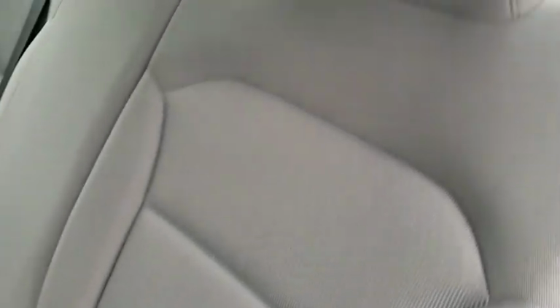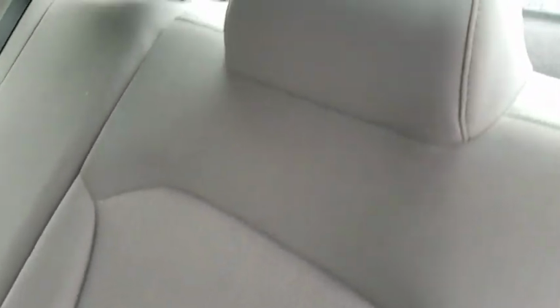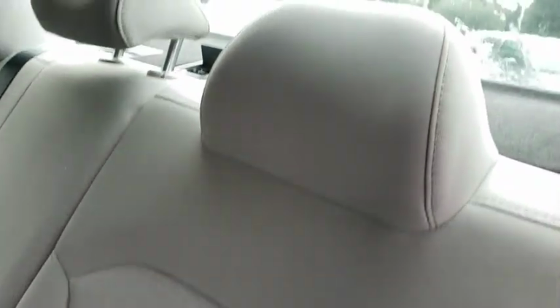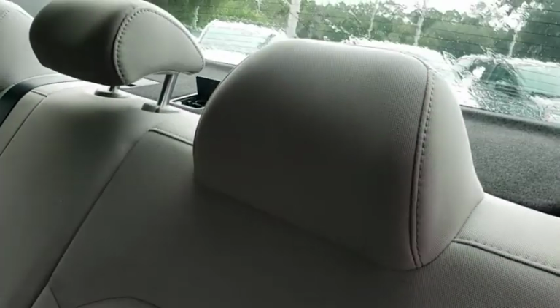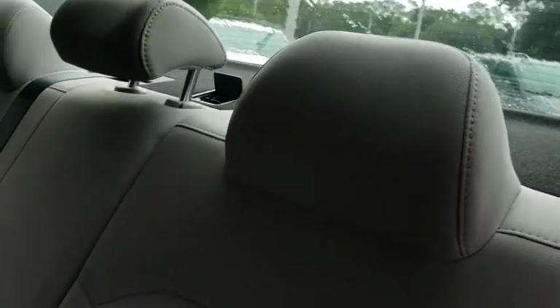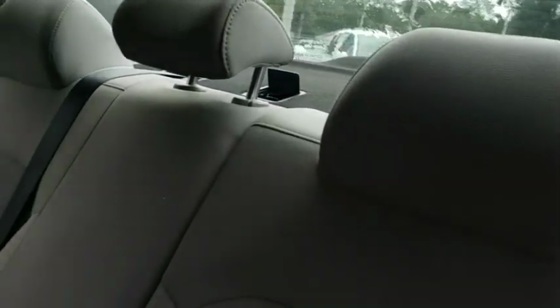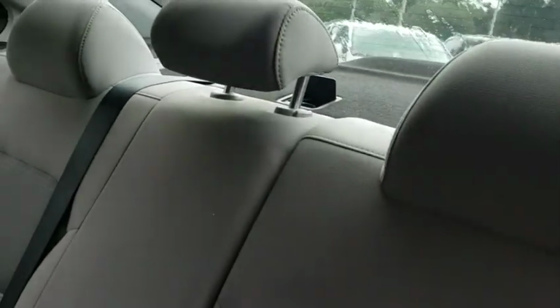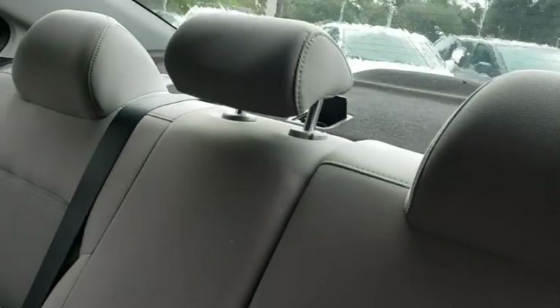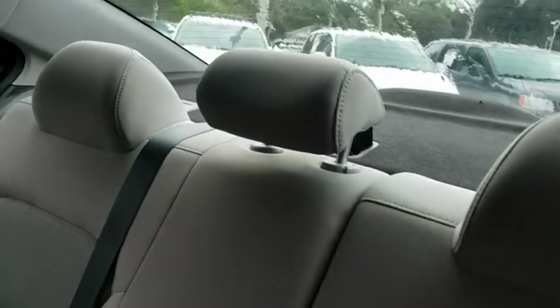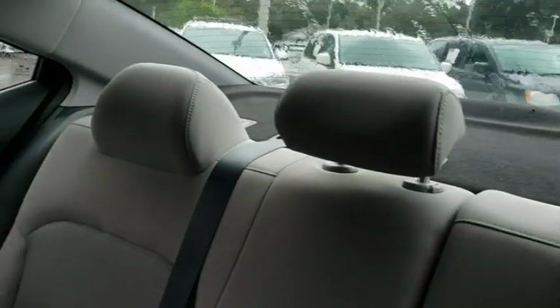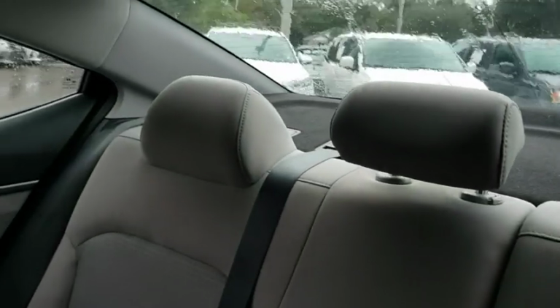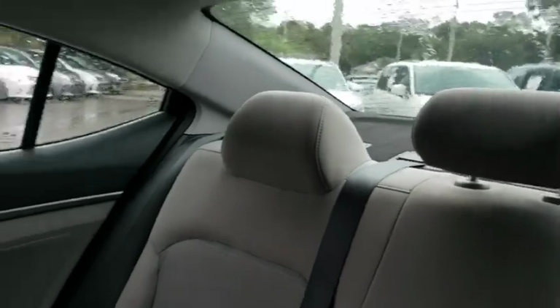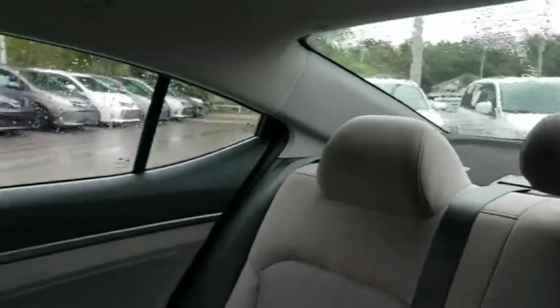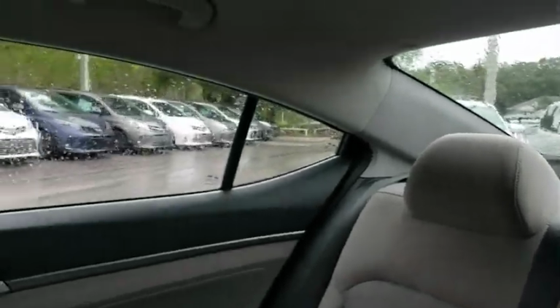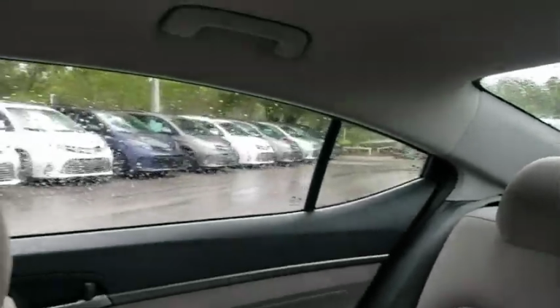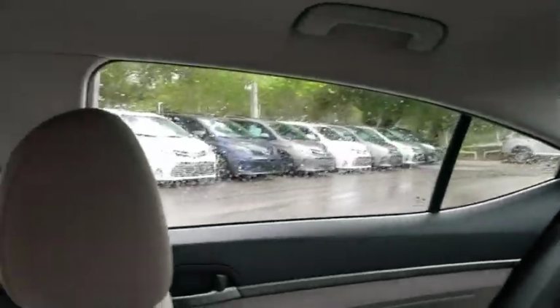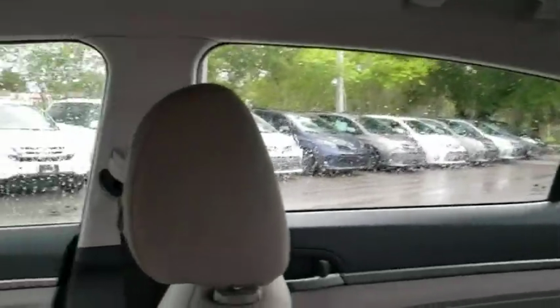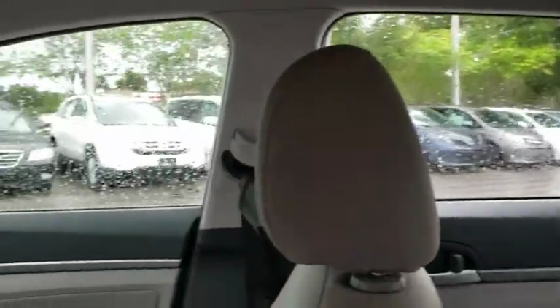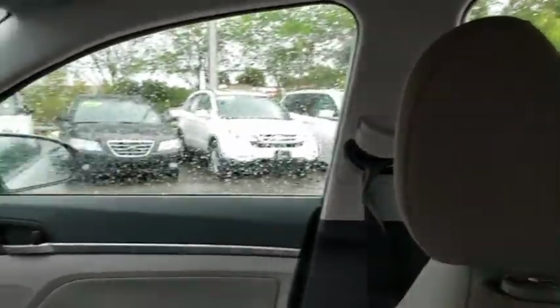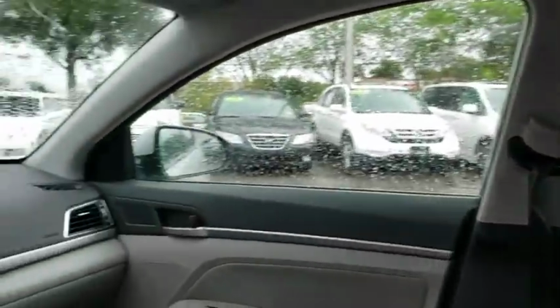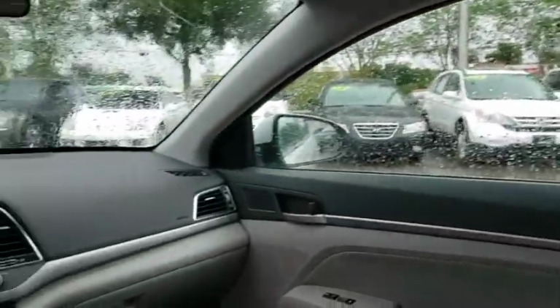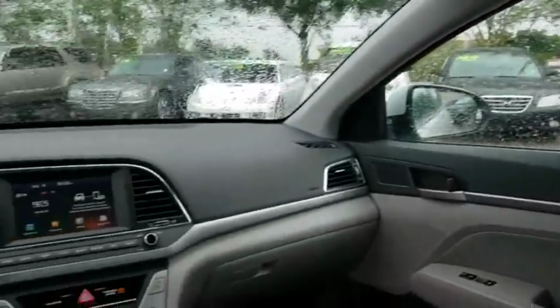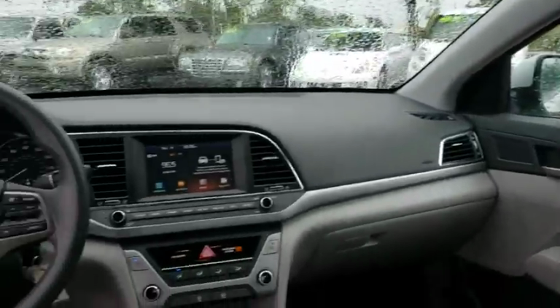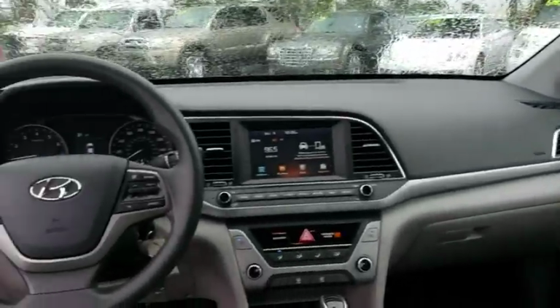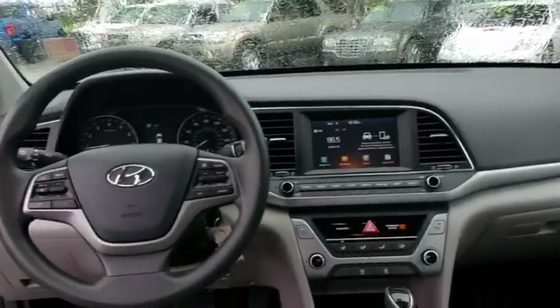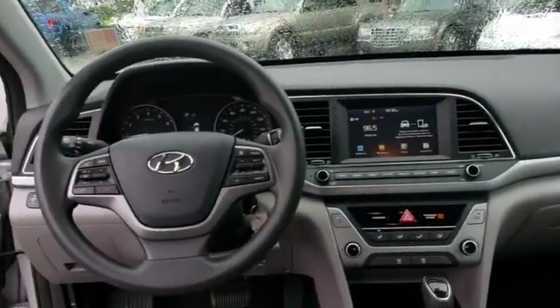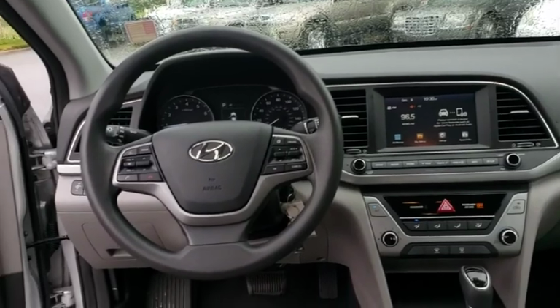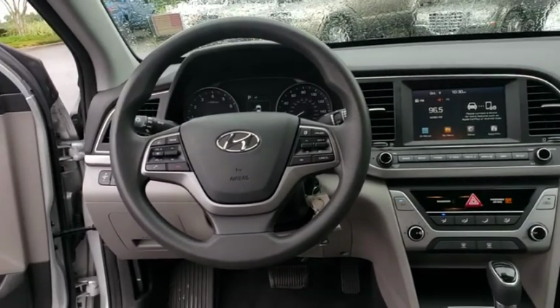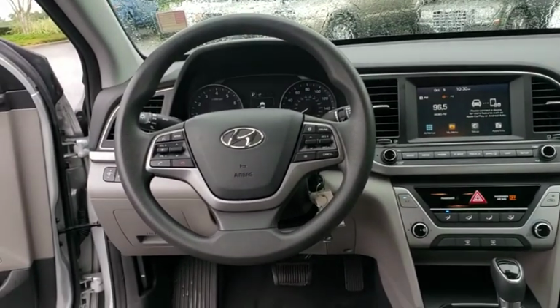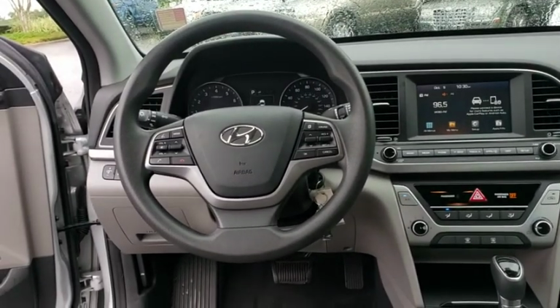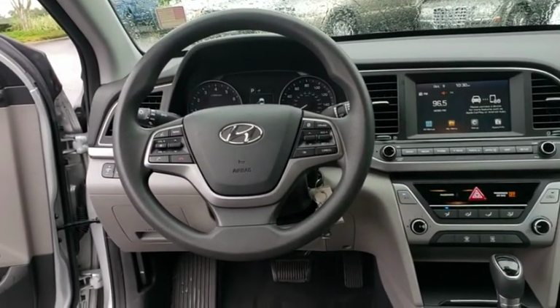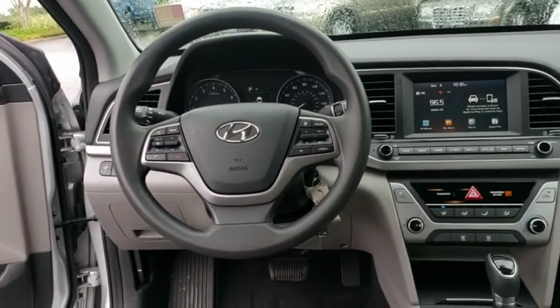This vehicle is Carfax certified one owner and qualifies for the Carfax buyback guarantee. This isn't just a vehicle, it's an experience. So stop in for a test drive today.